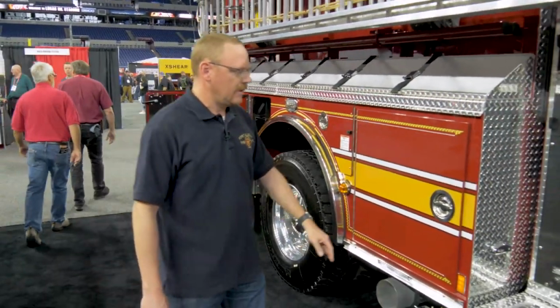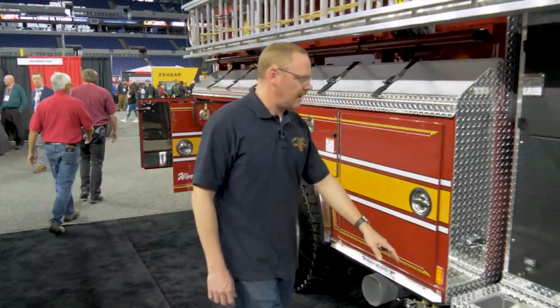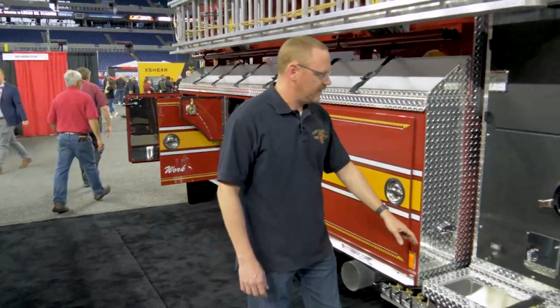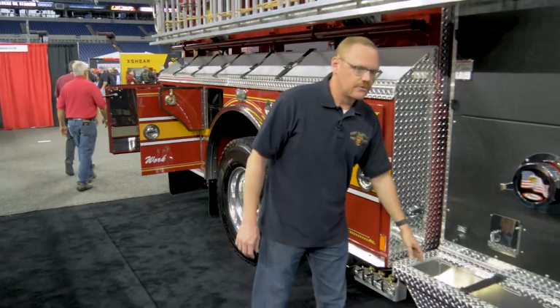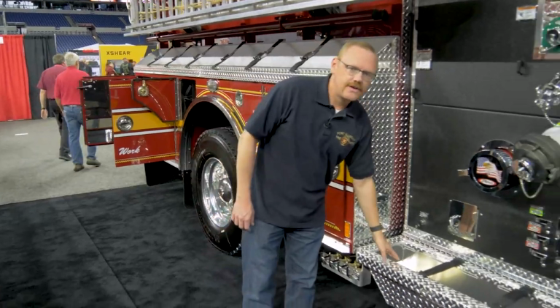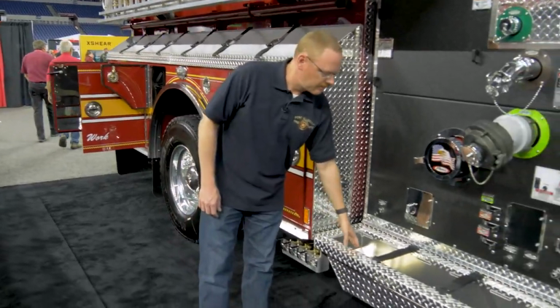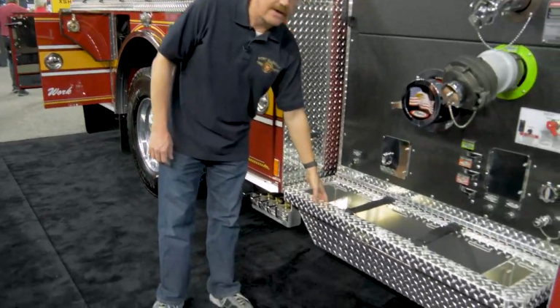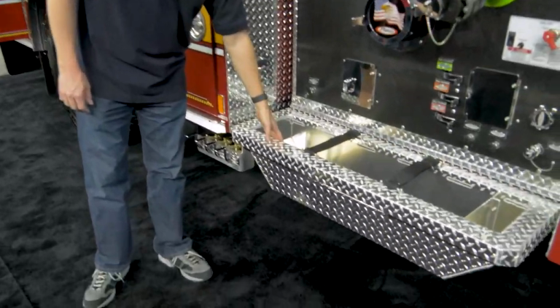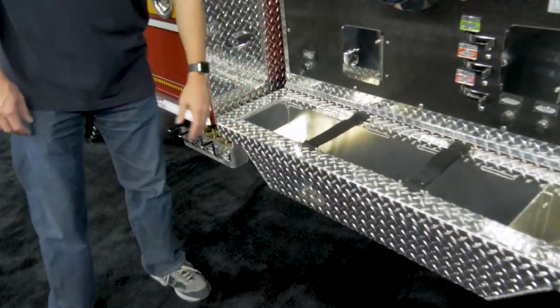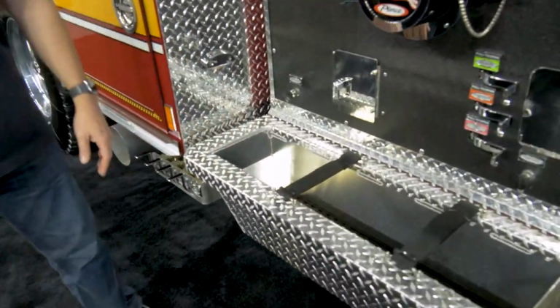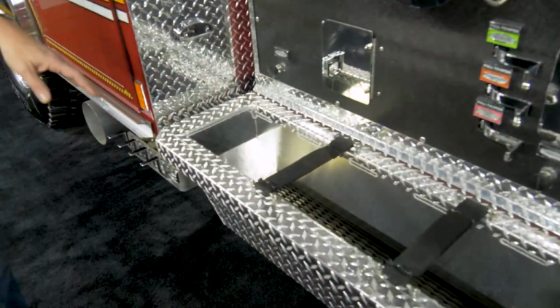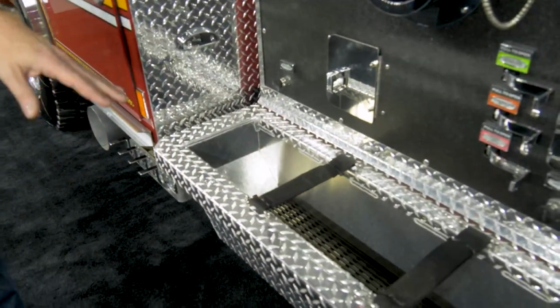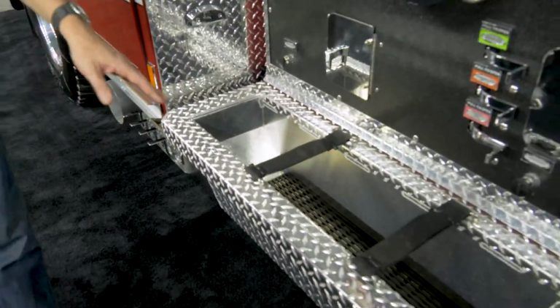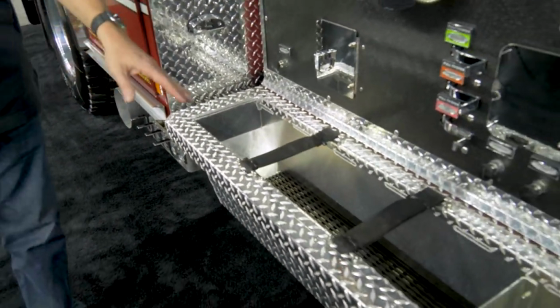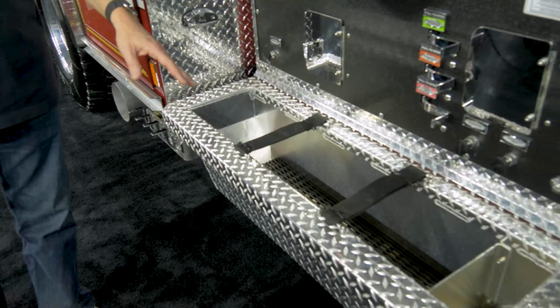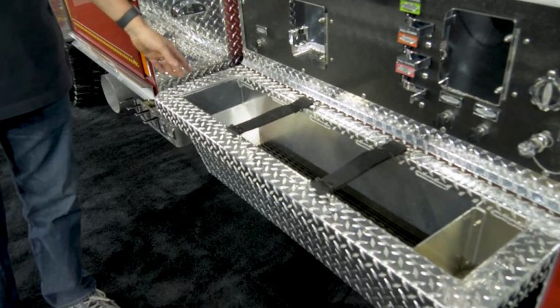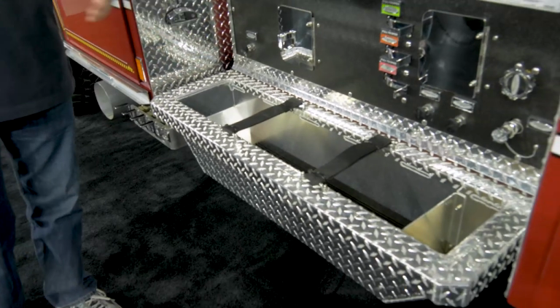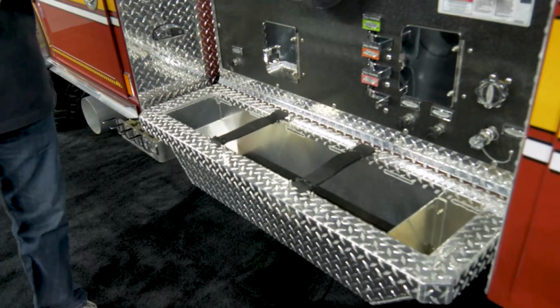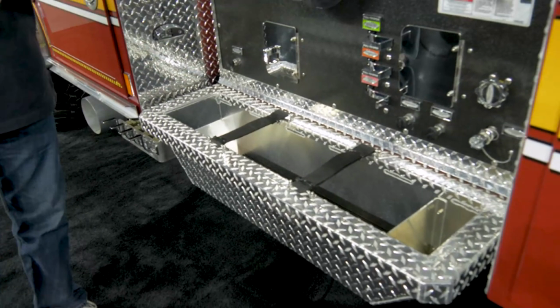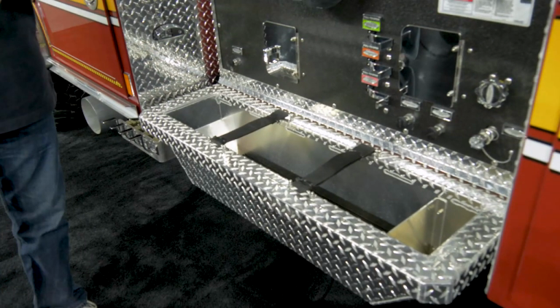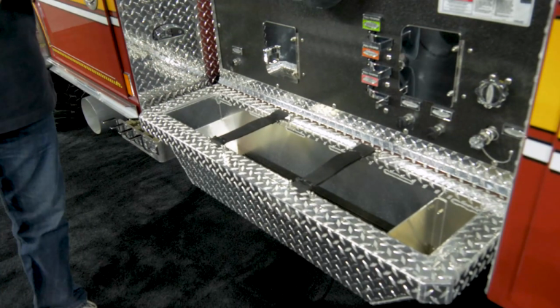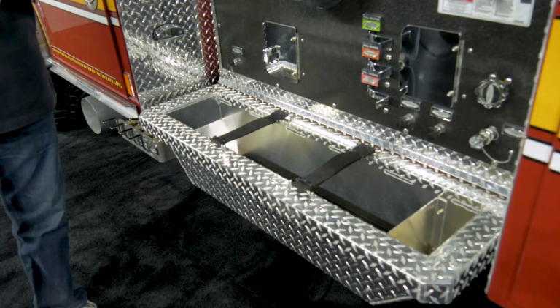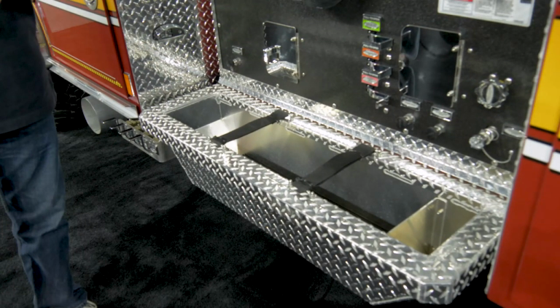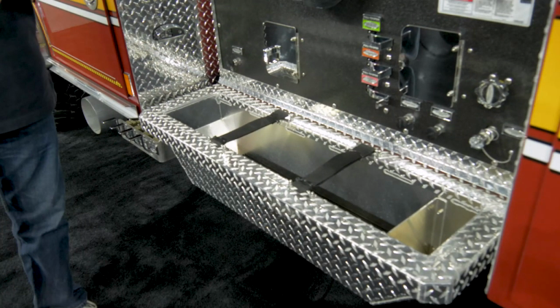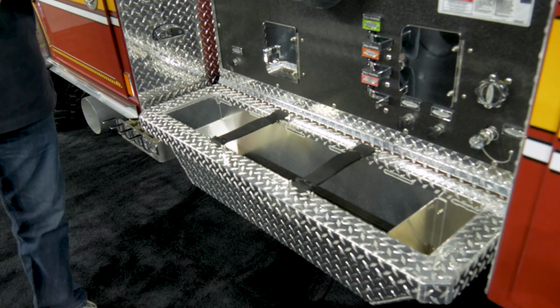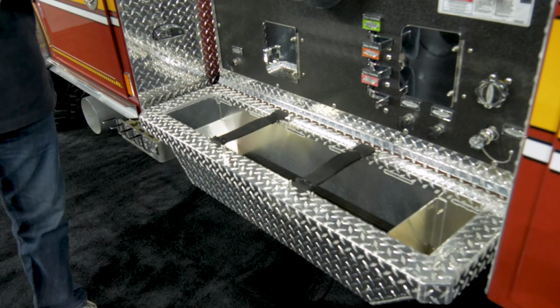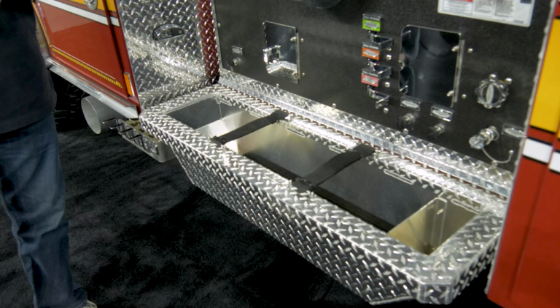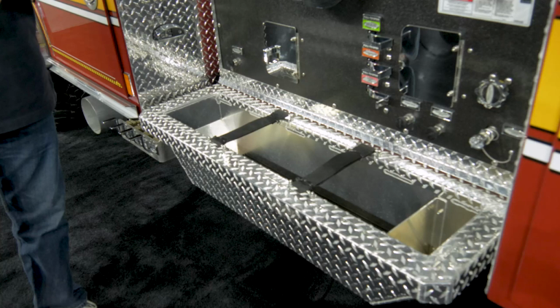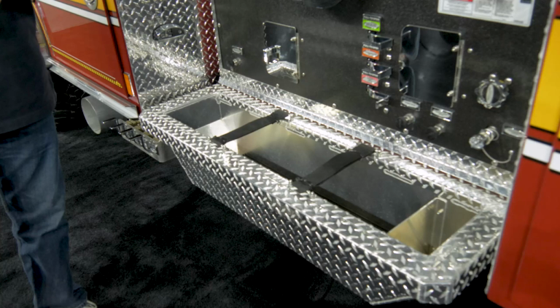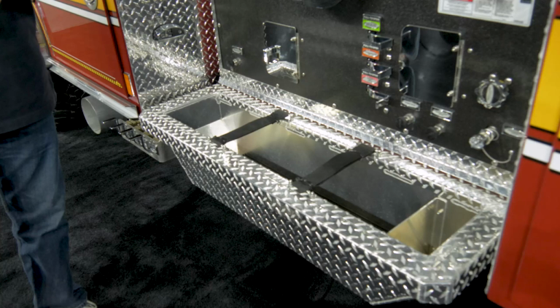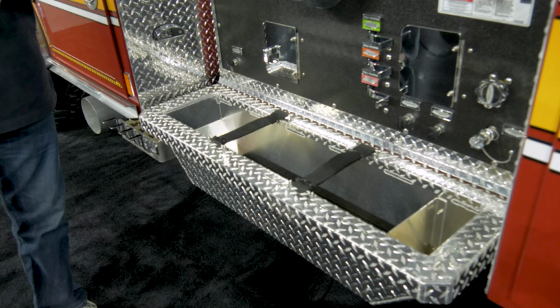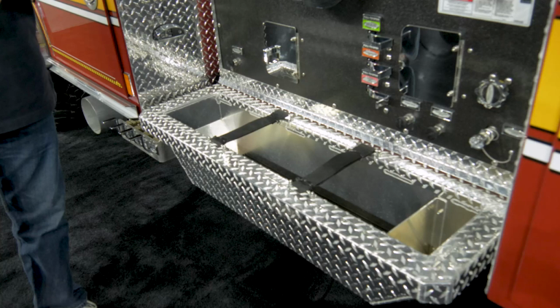We have hose trays on both sides for three-inch hose that we would use to connect to a standpipe. There's also a smaller portion of the tray that holds the garden hose used off the garden hose outlets.